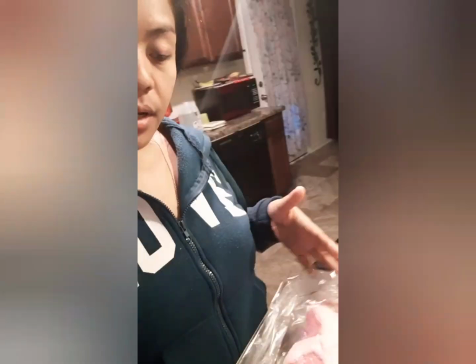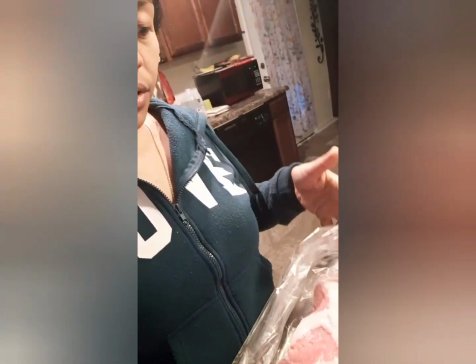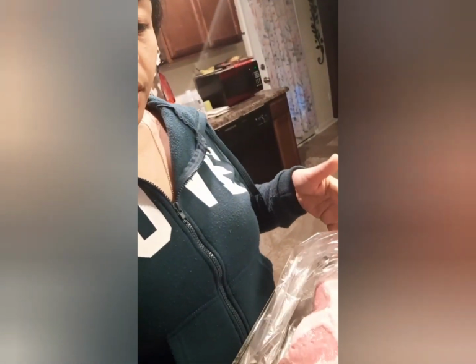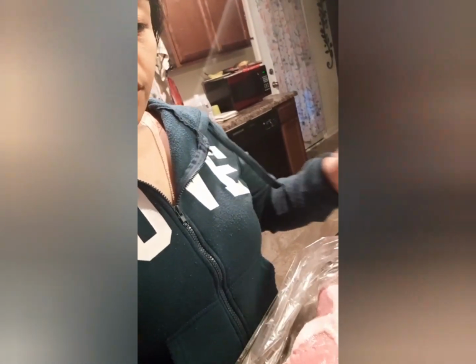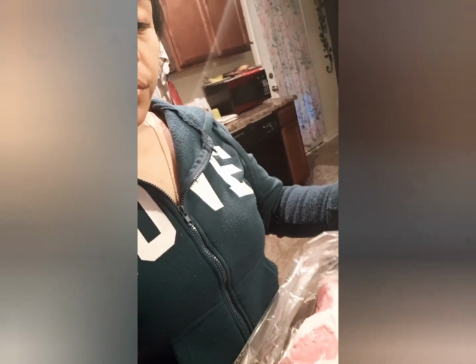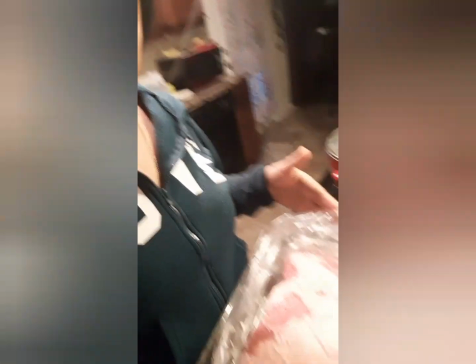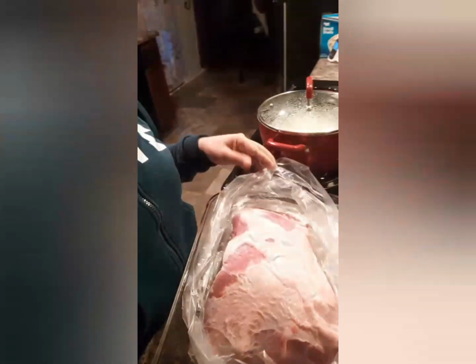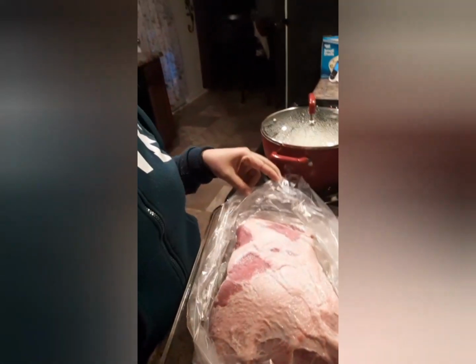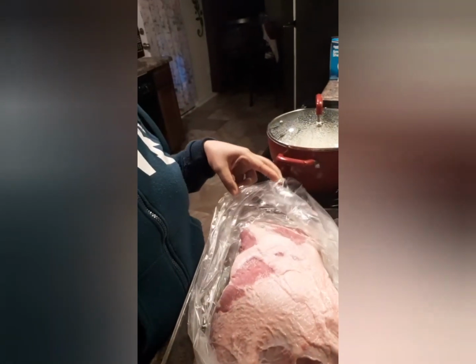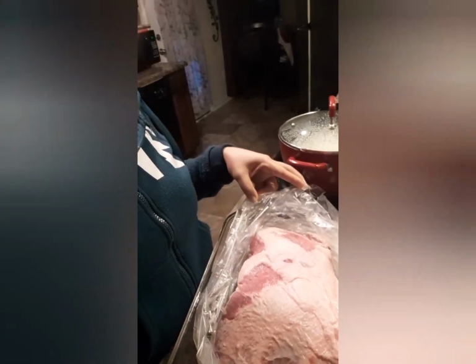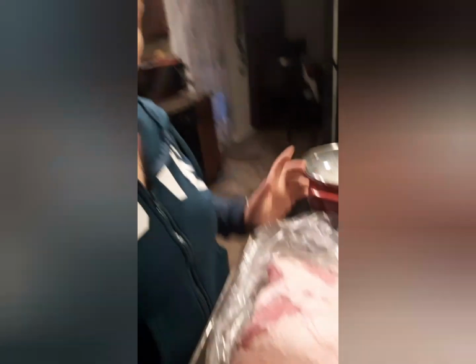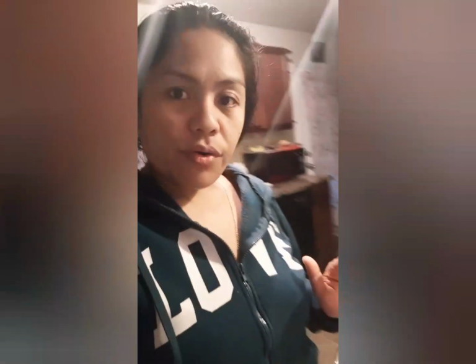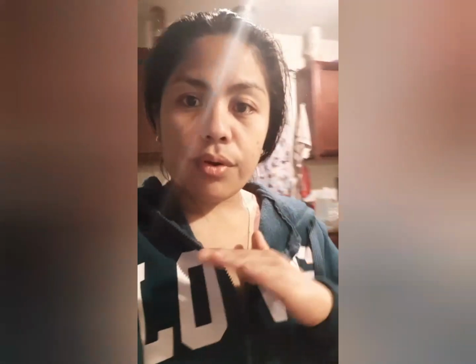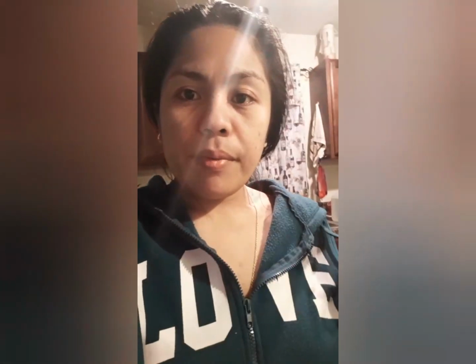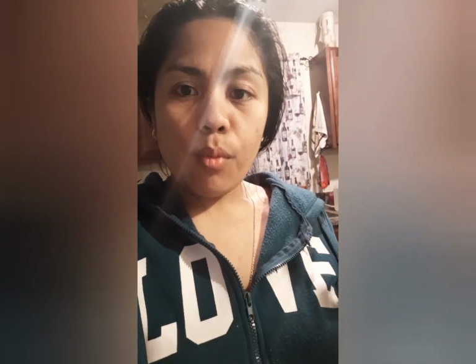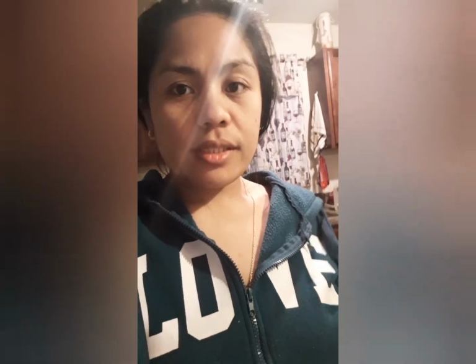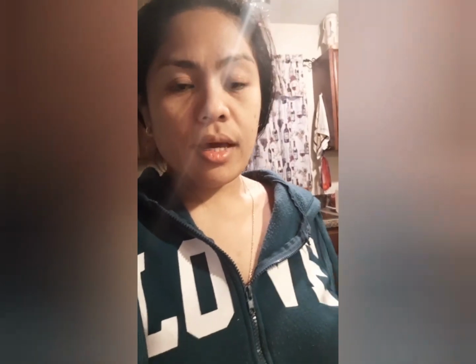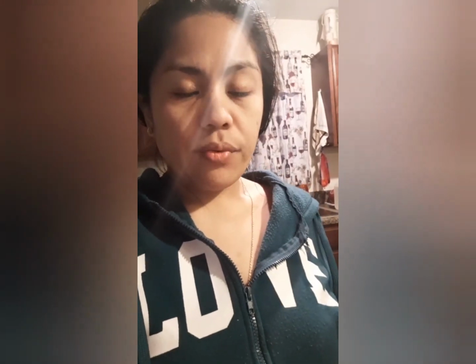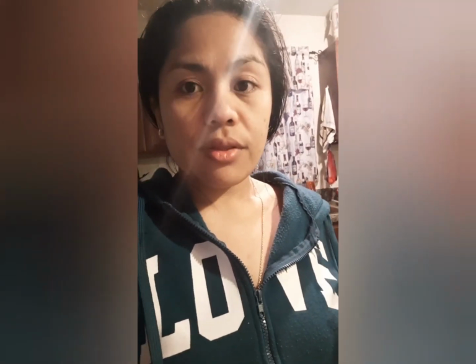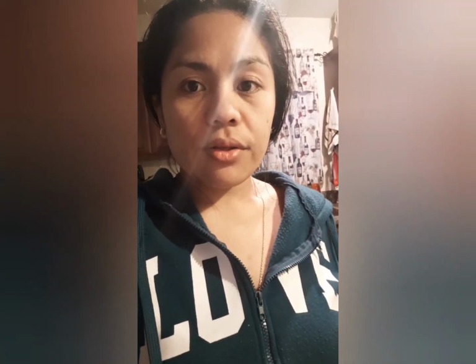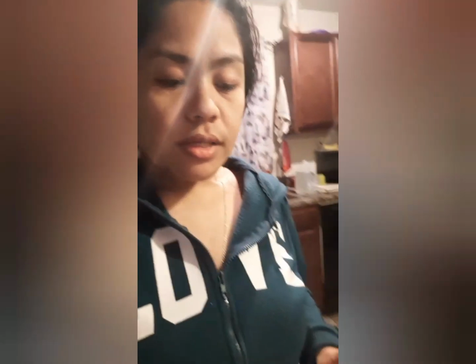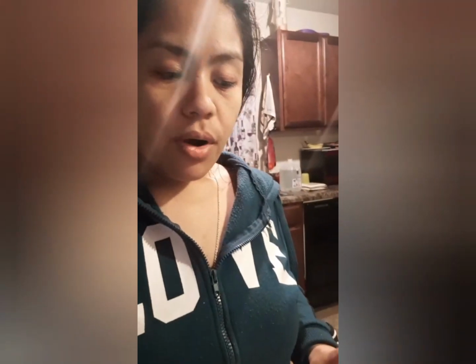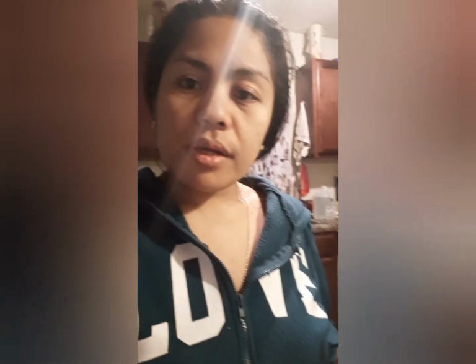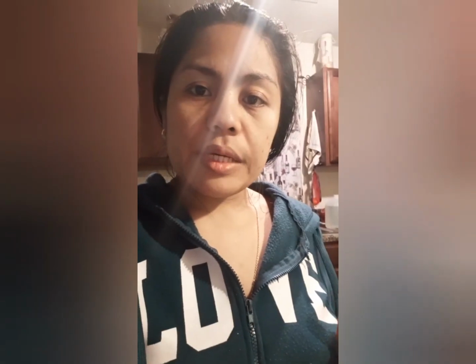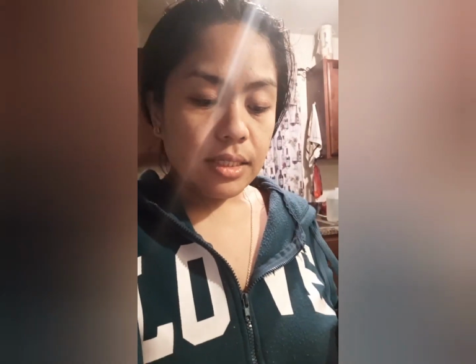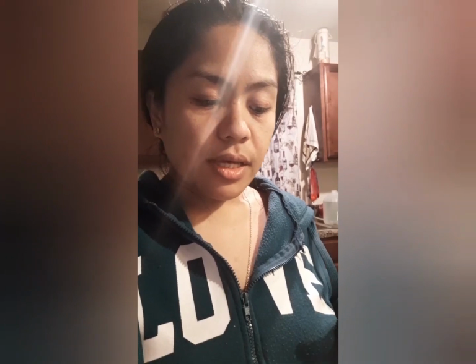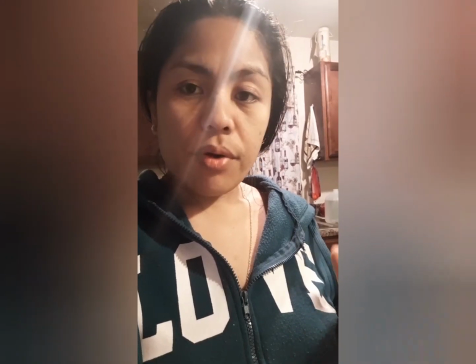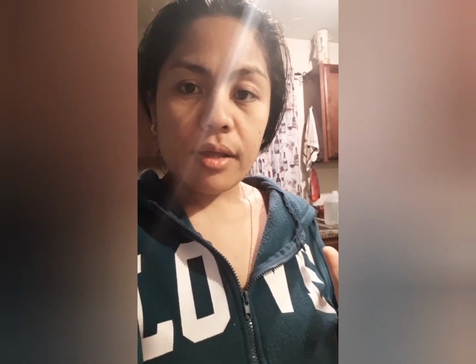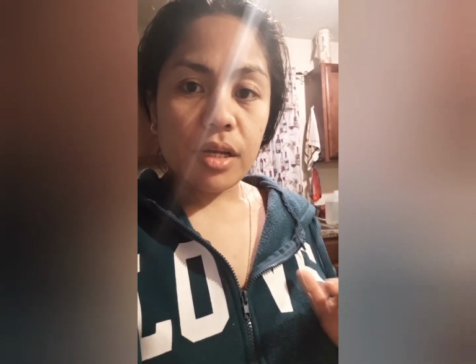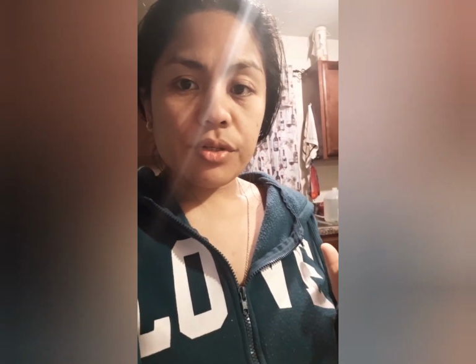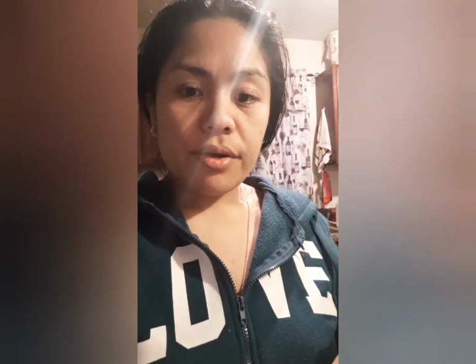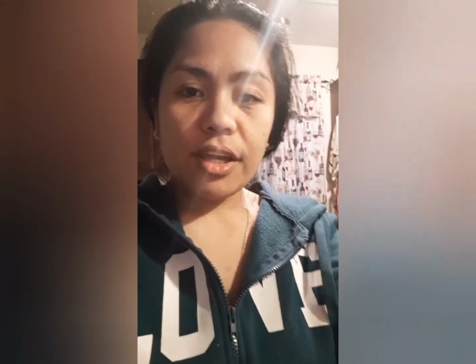I'm going to wrap it up with this plastic bag, you know, to make it moist and really tender later. So I'm just going to marinate it and I'm going to show it to you later.